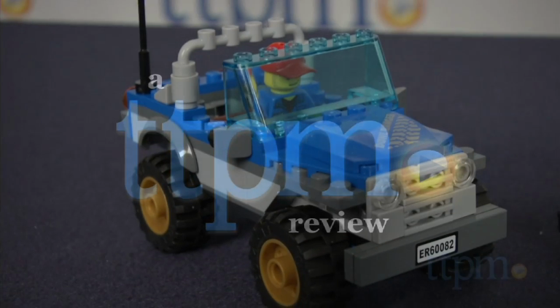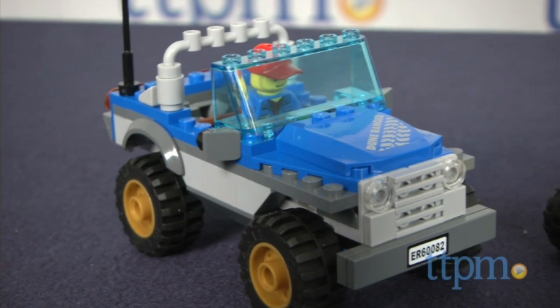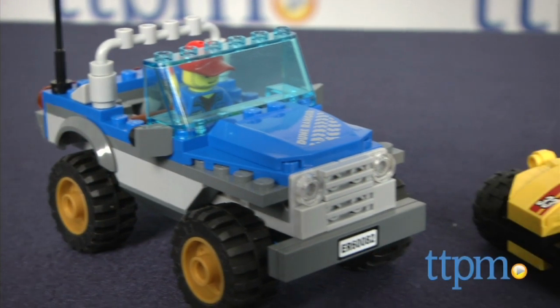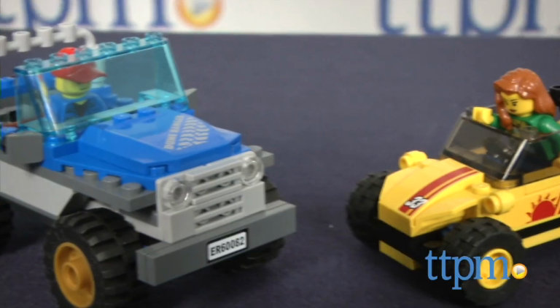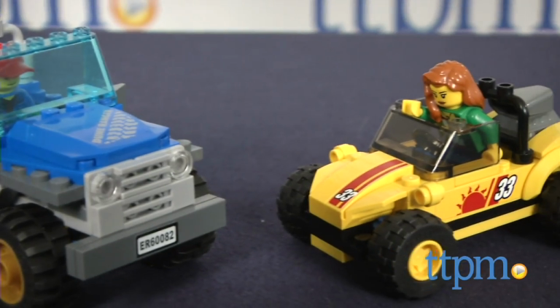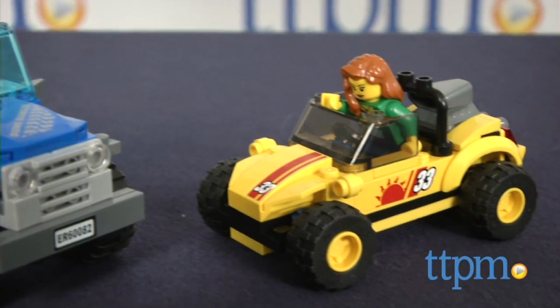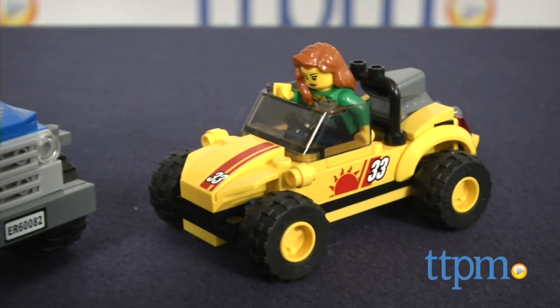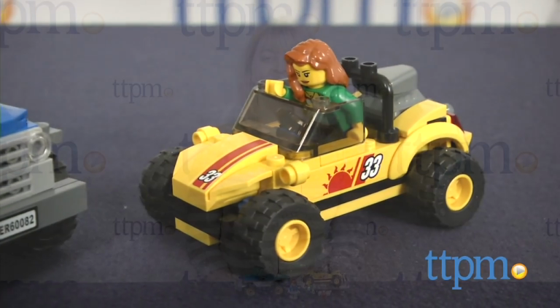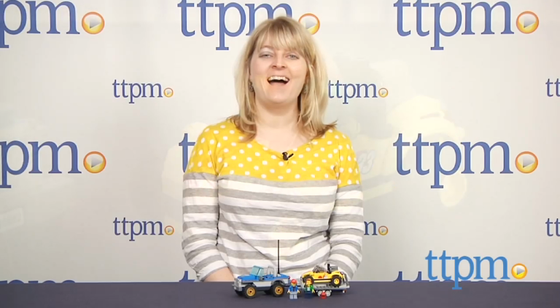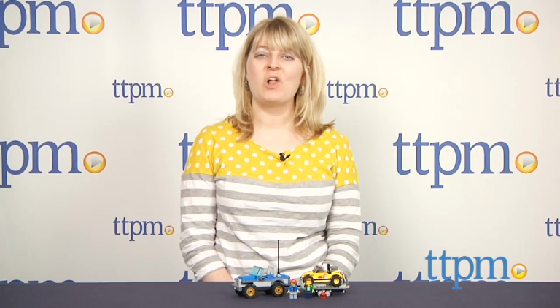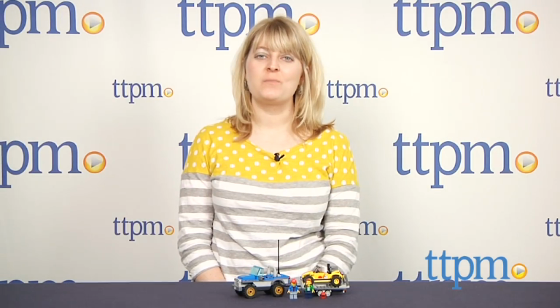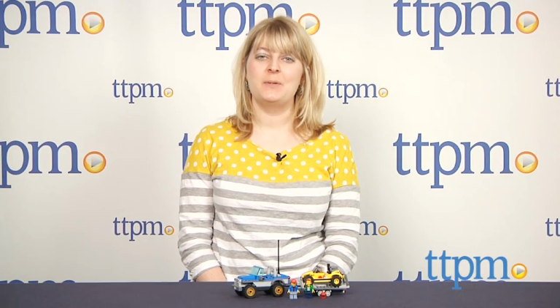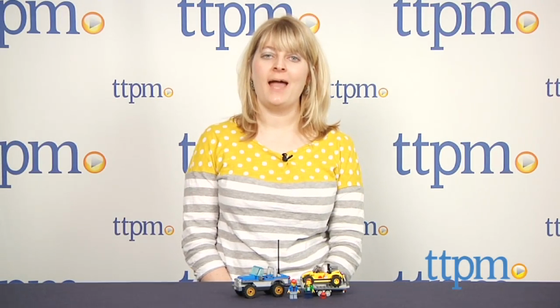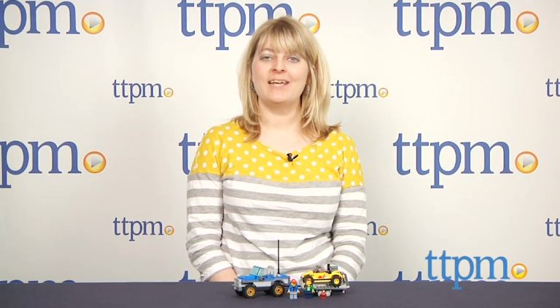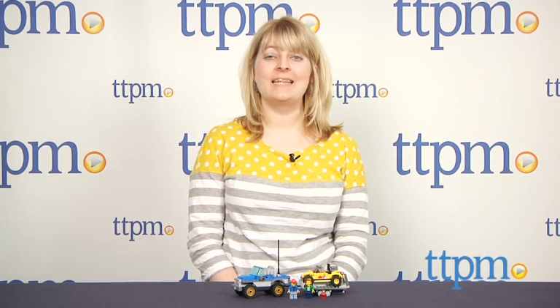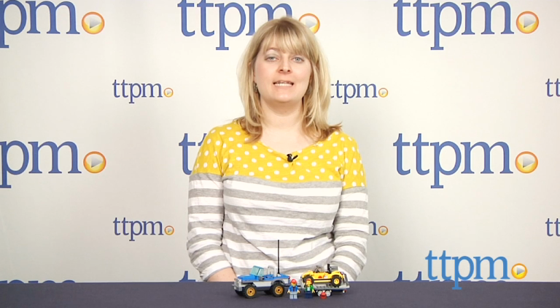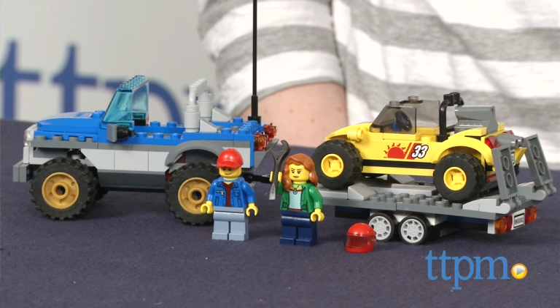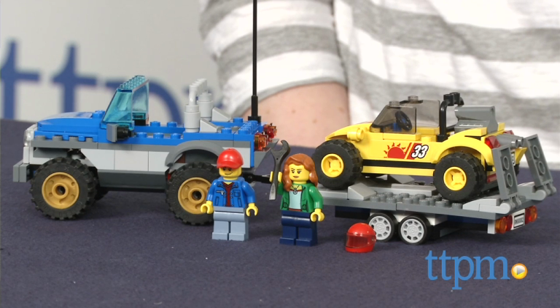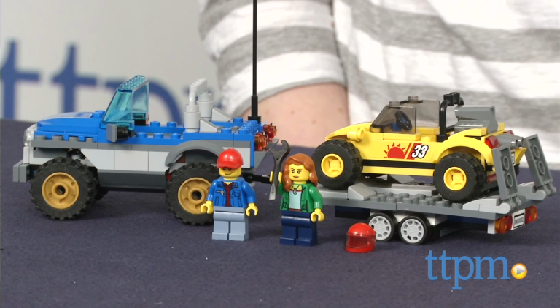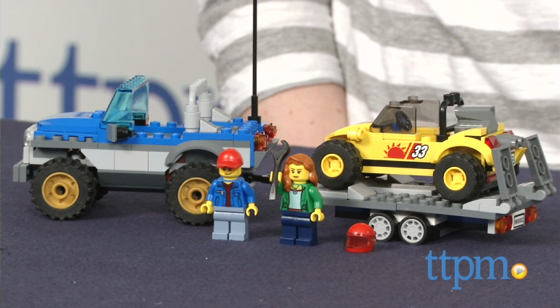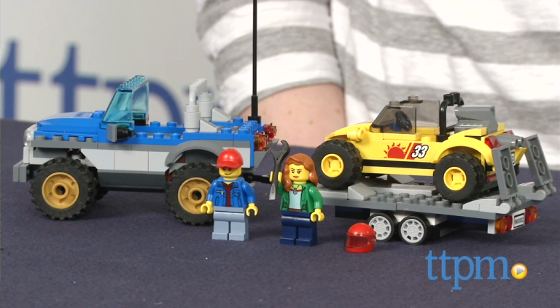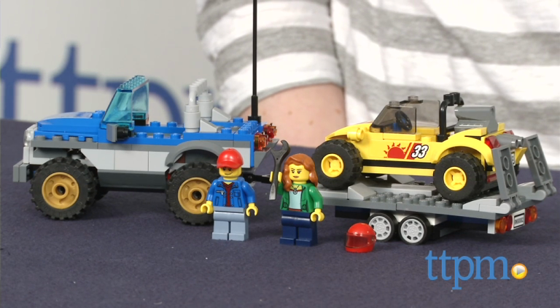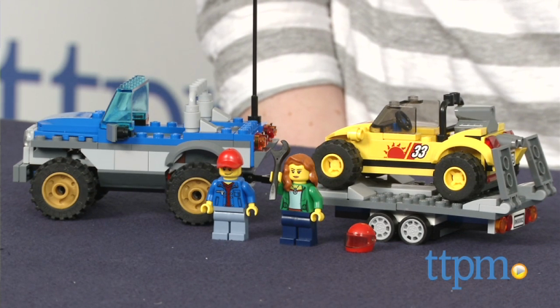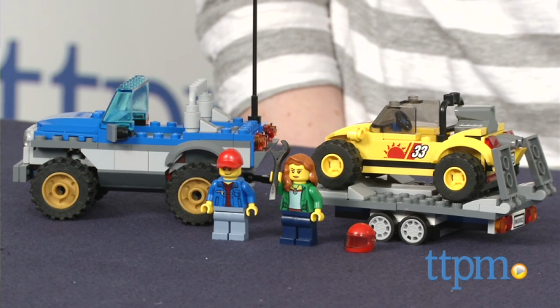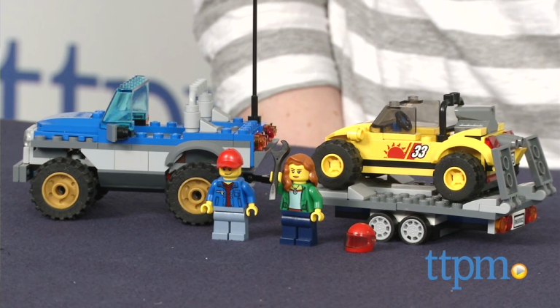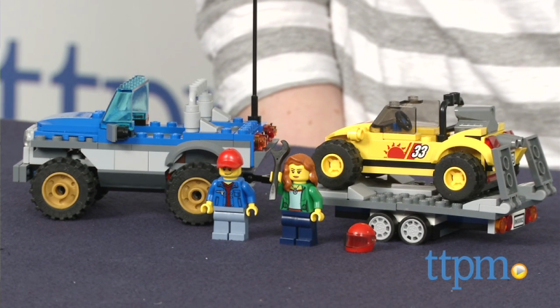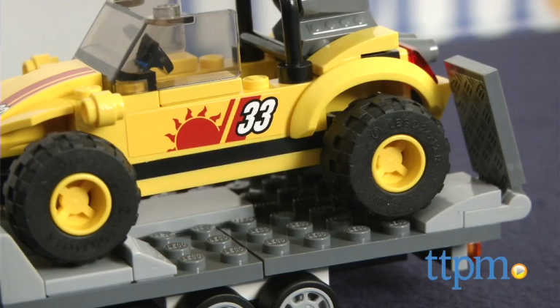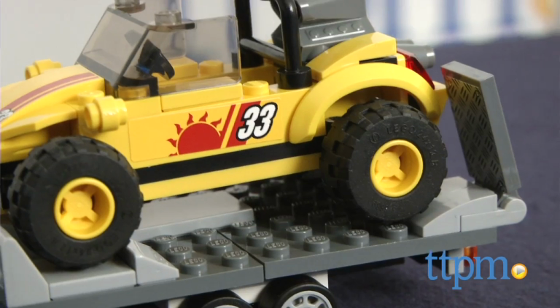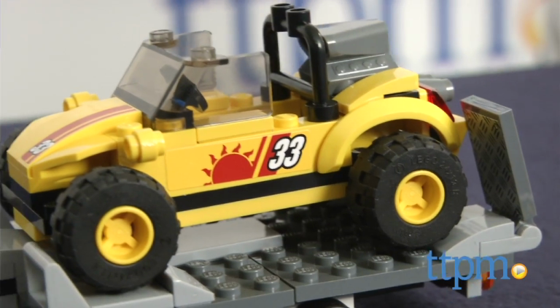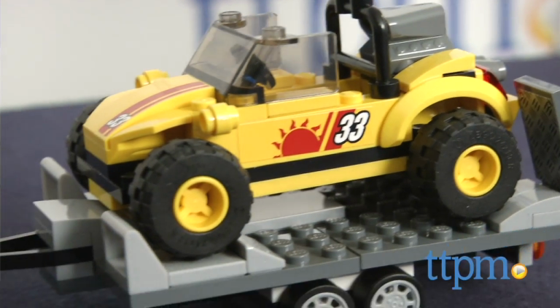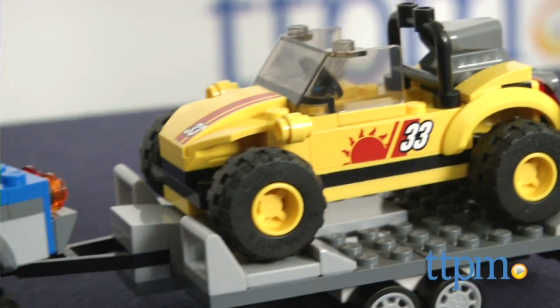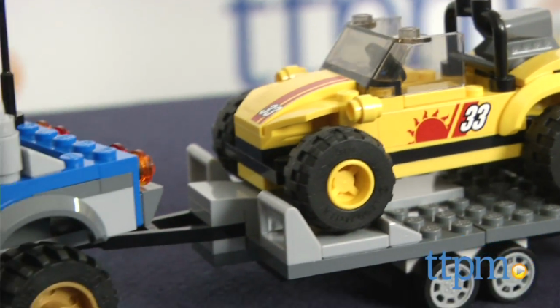Take your imagination off-roading with this LEGO set. Hi, I'm Laurie from TTPM, and with LEGO's LEGO City Dune Buggy Trailer, kids use 222 pieces to build a 4x4 truck, a trailer with fold-down ramps, and a dune buggy.